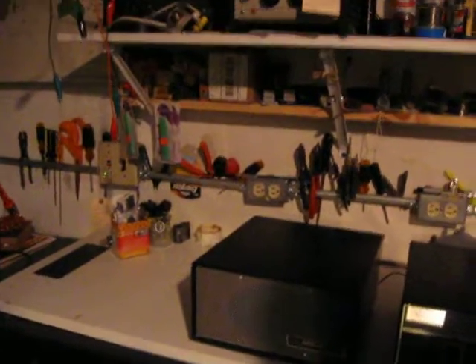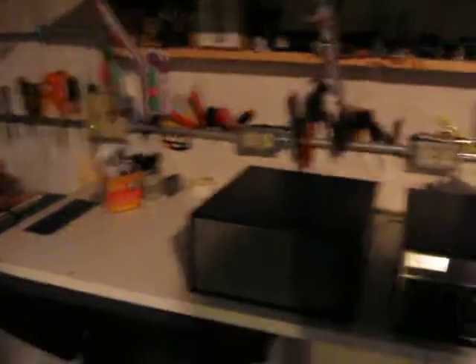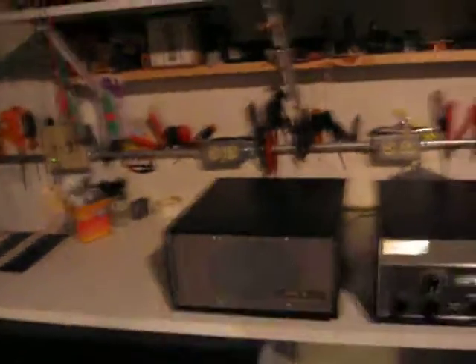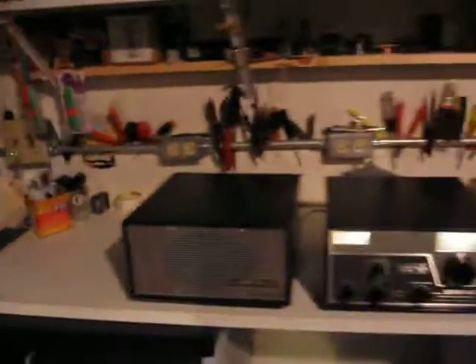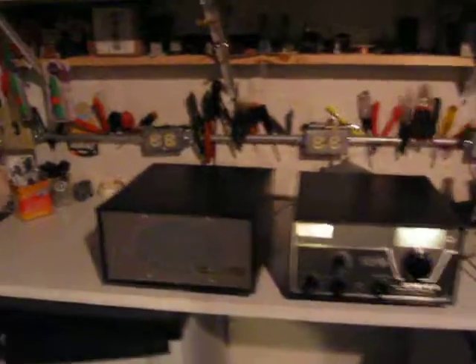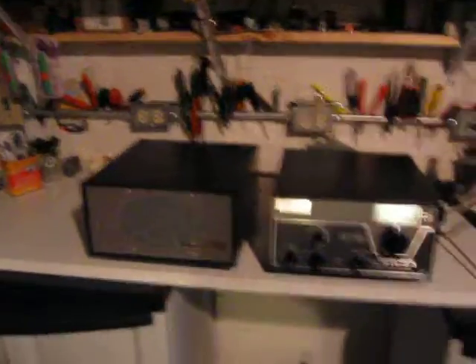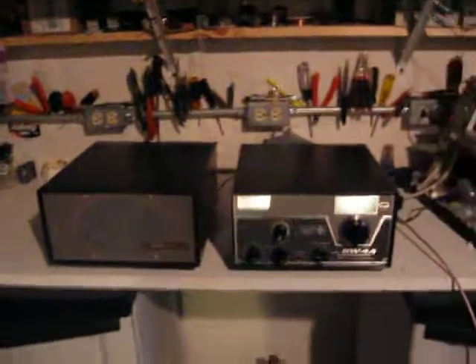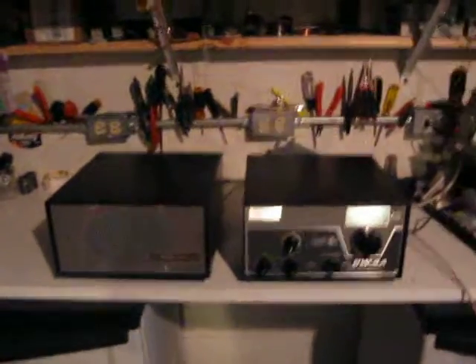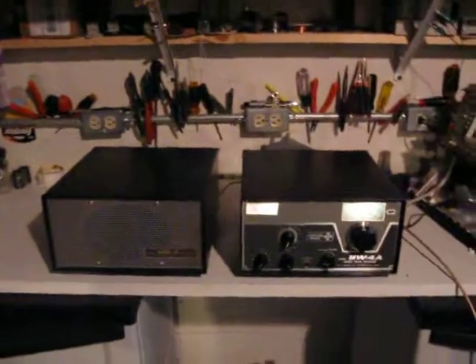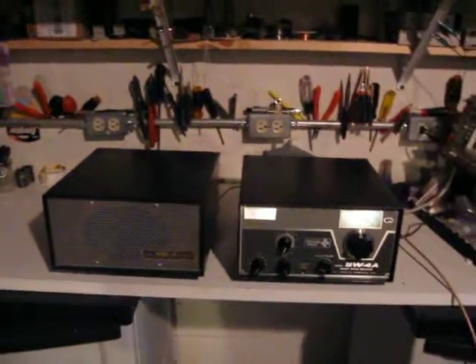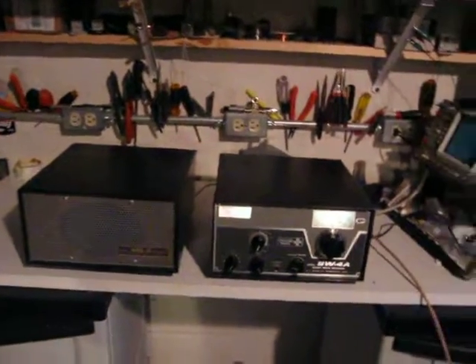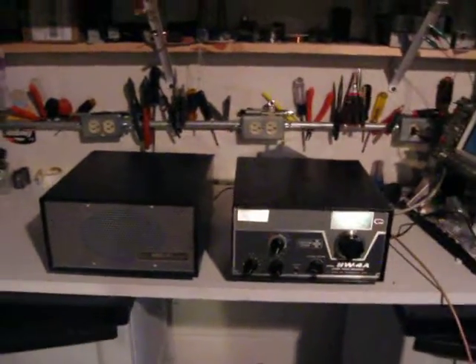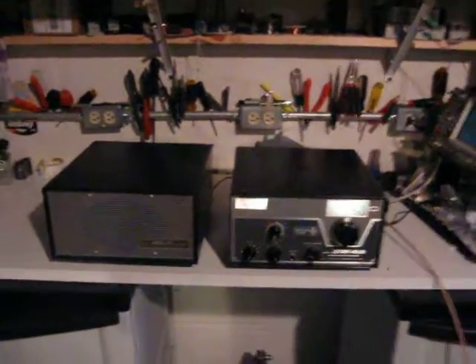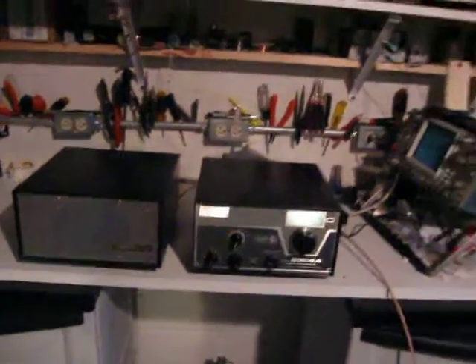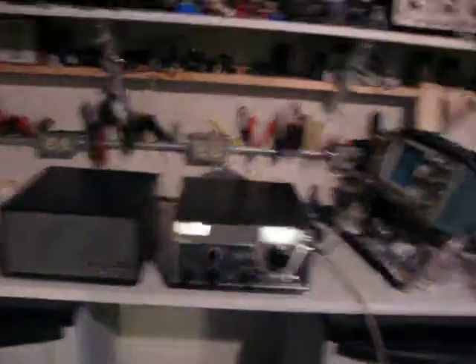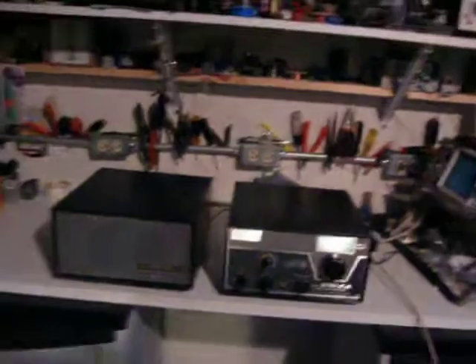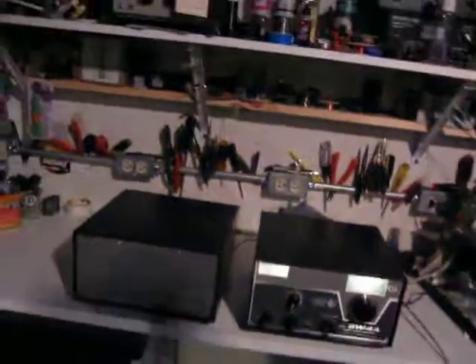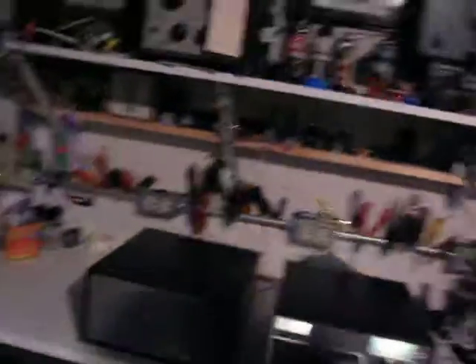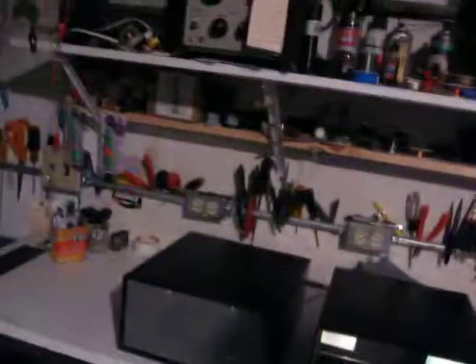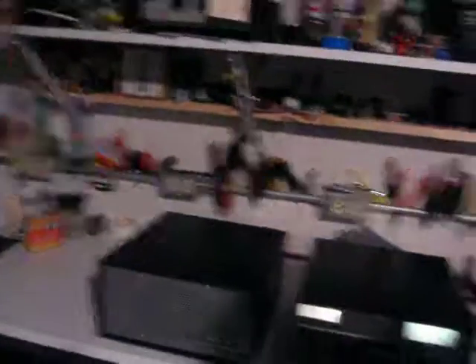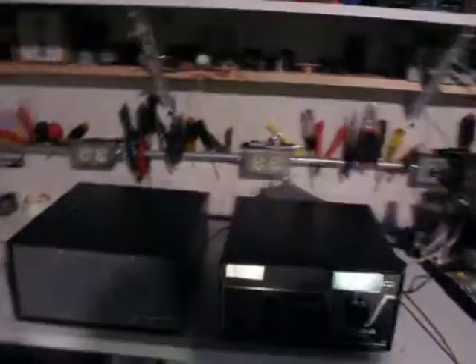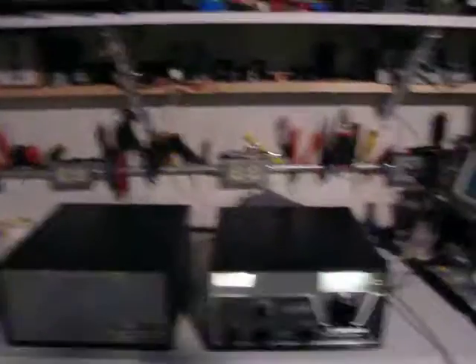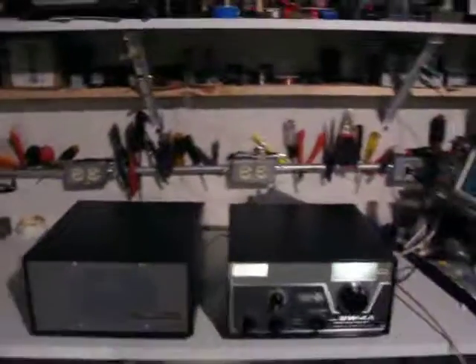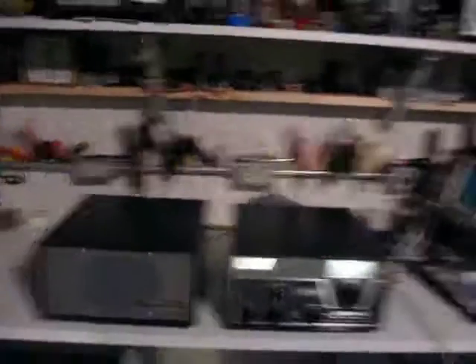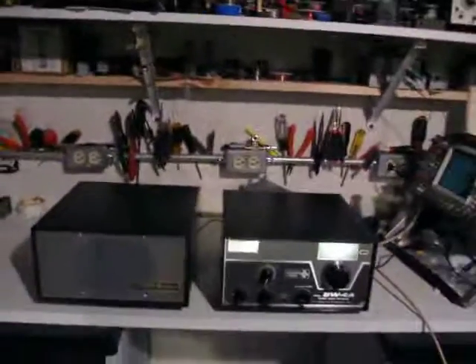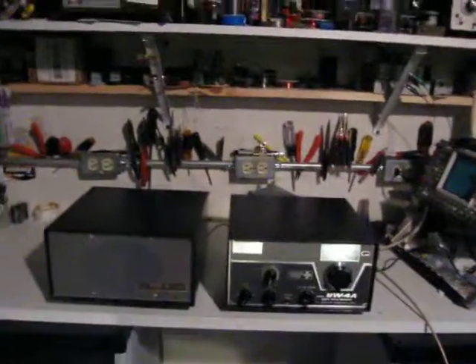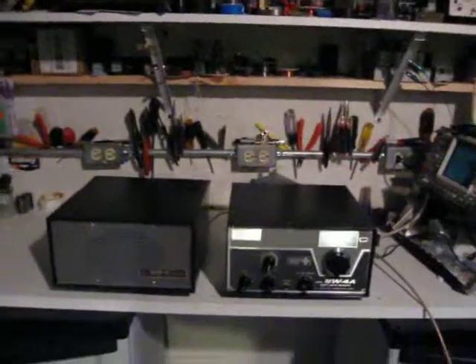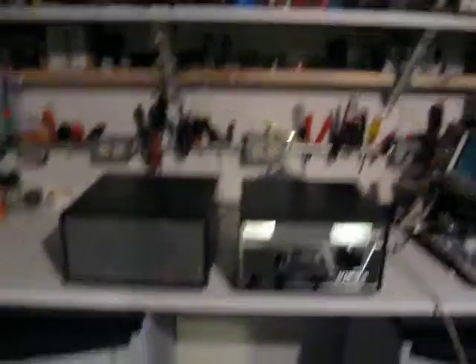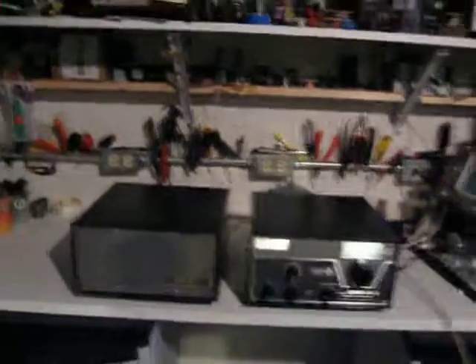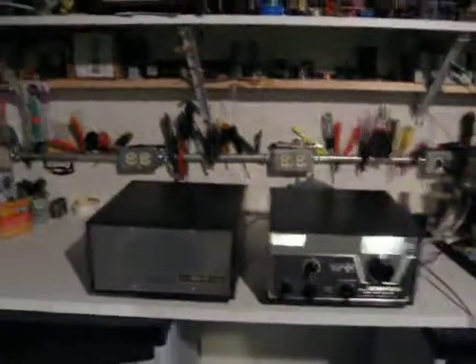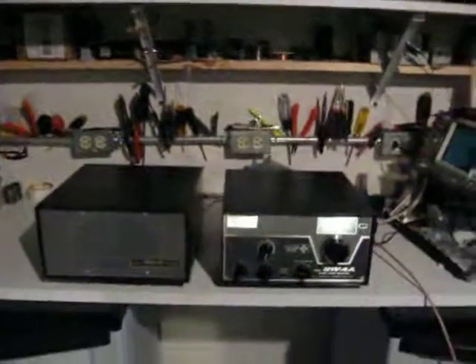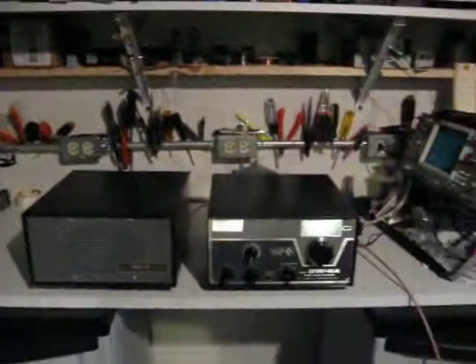Use a separate ground and the right matching transformers, the right ferrite material, and you can hear pretty well in the long way back. 73 from WA3TTS.